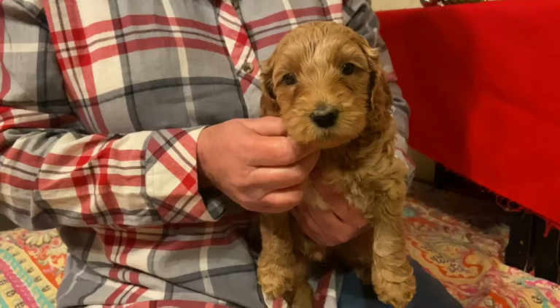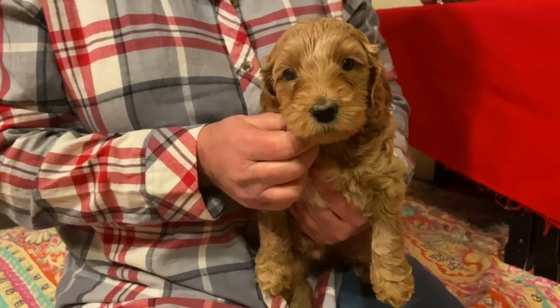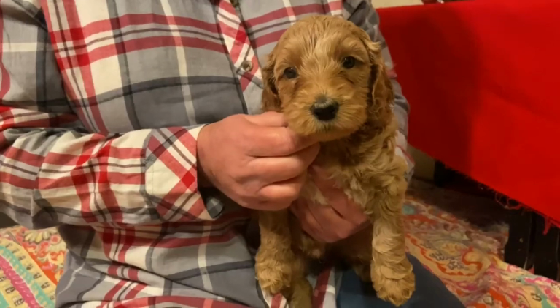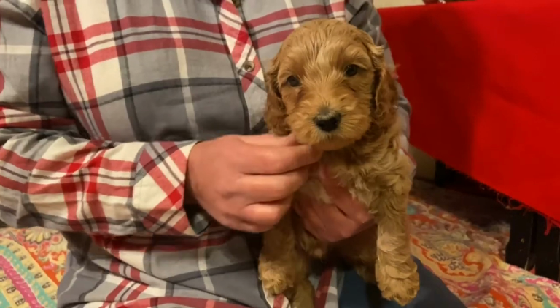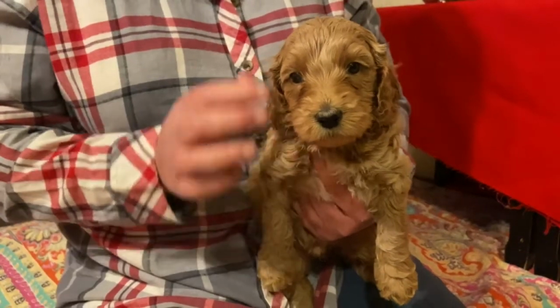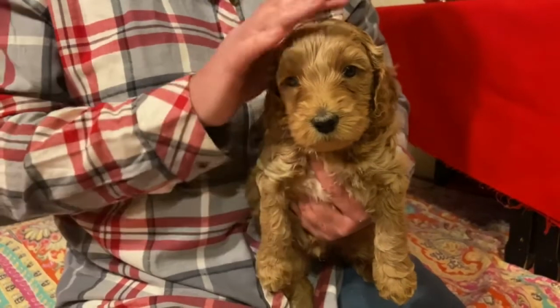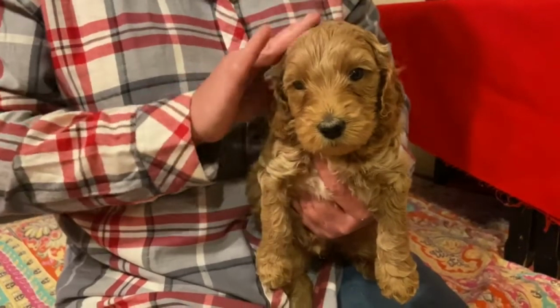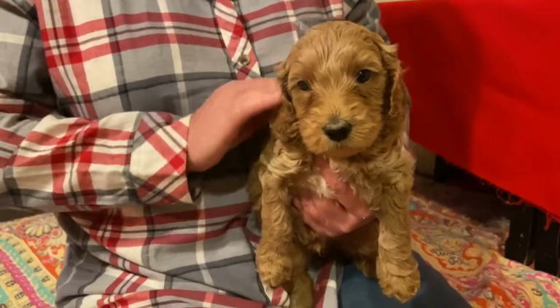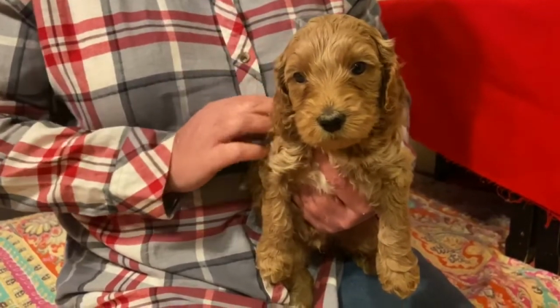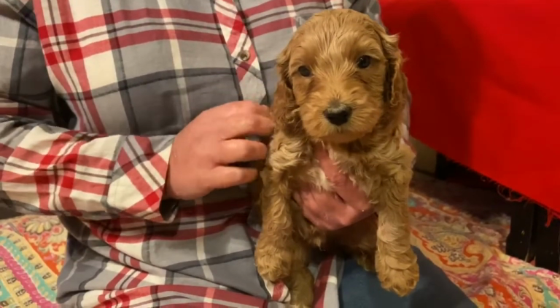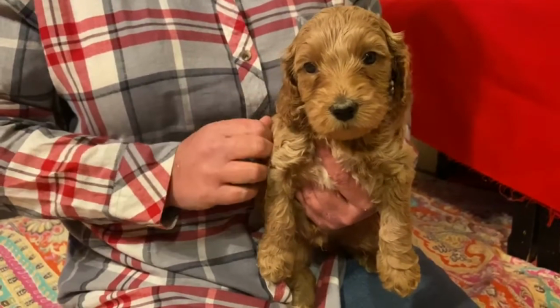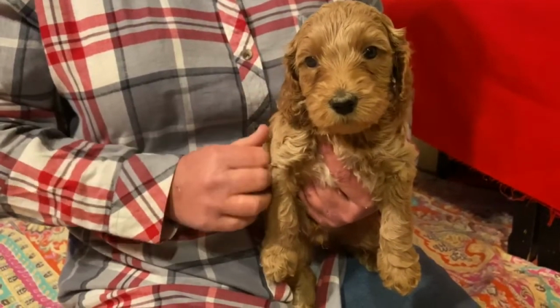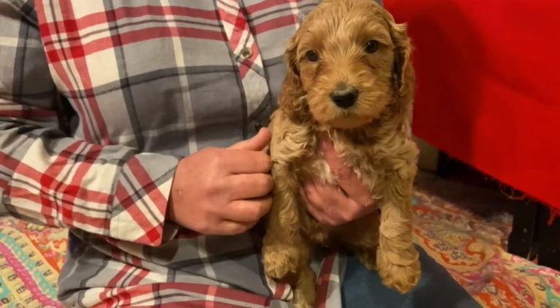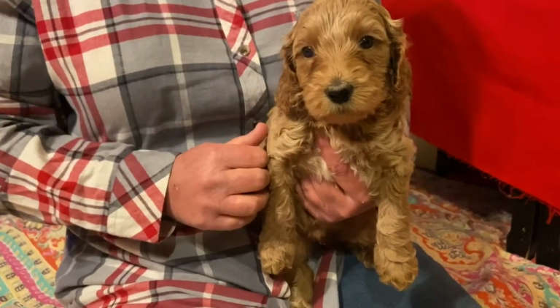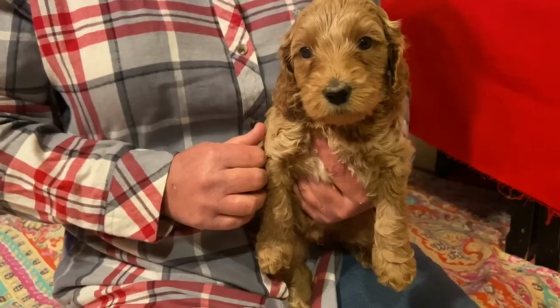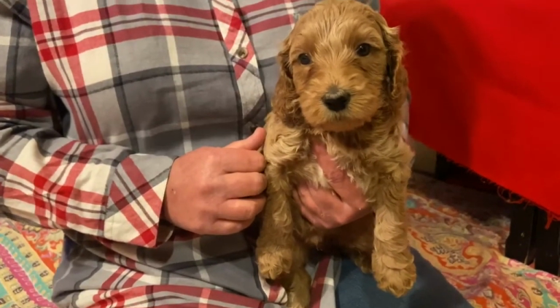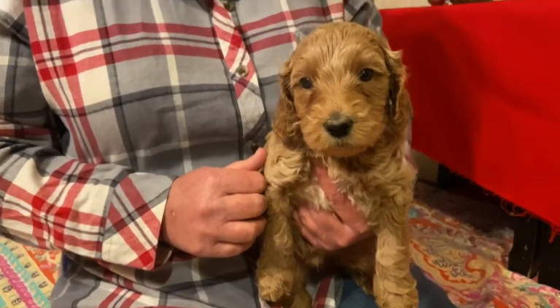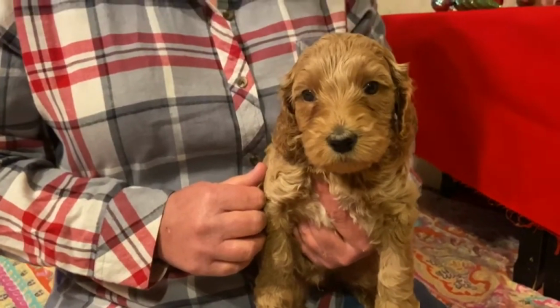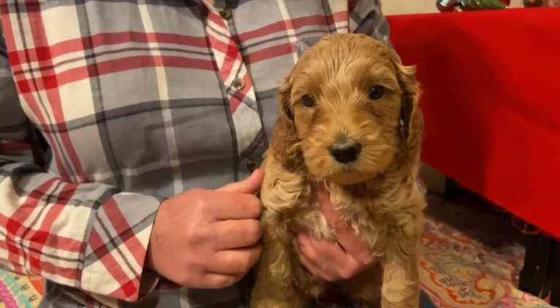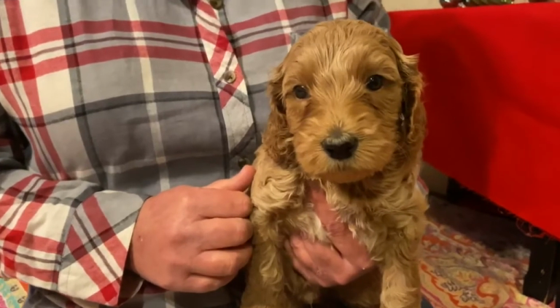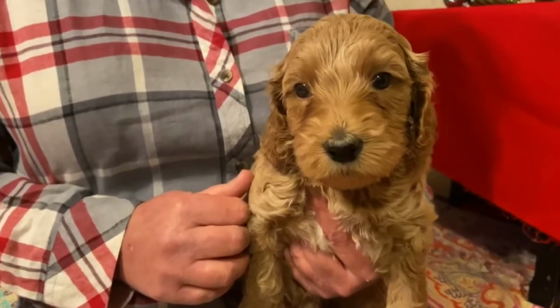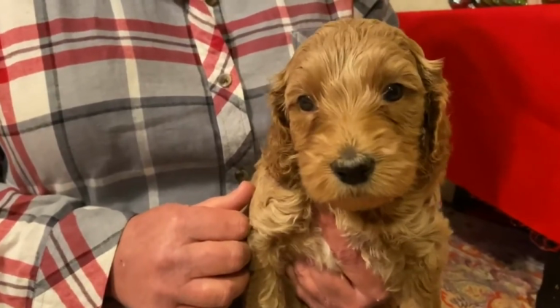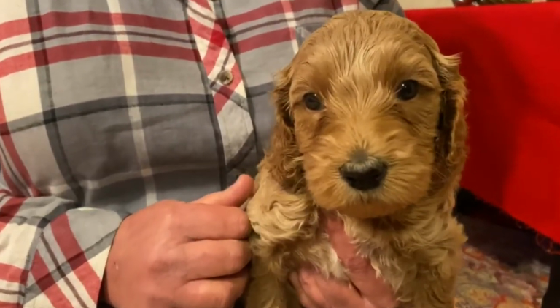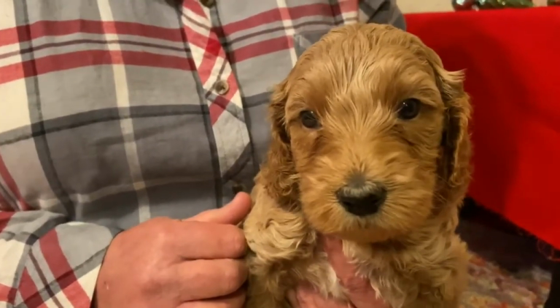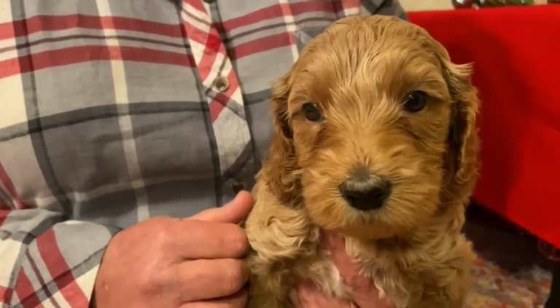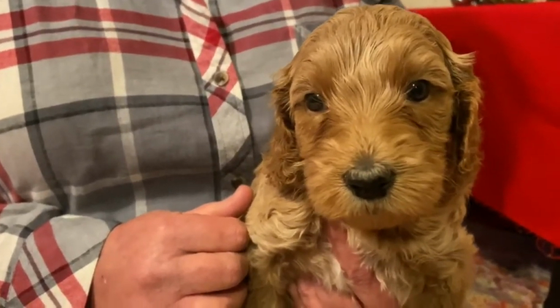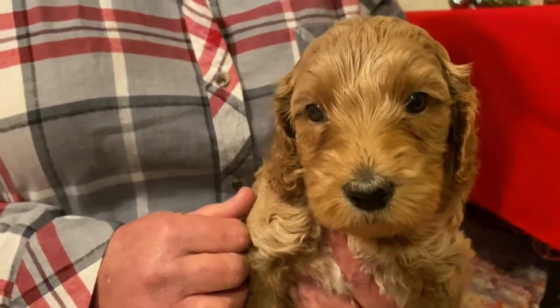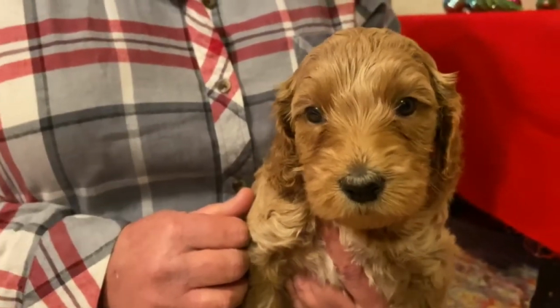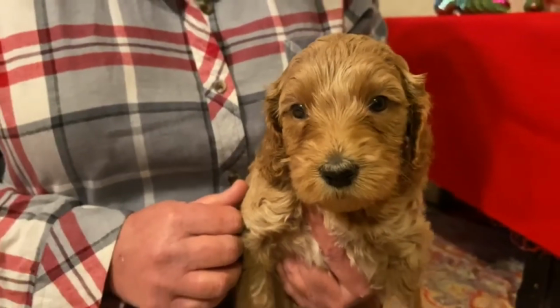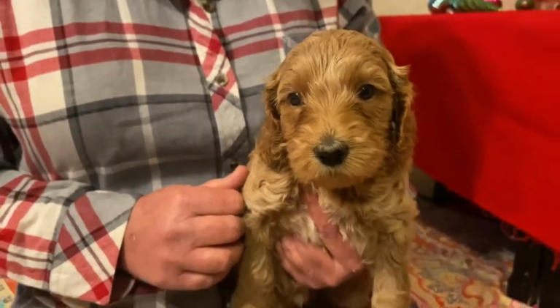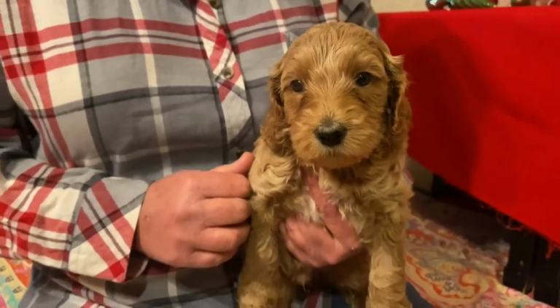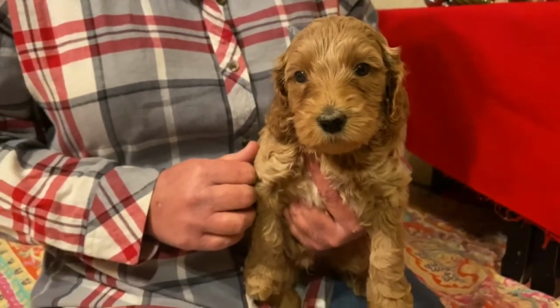Hi, welcome to Oak Hill Farm Doodles. We're here with Winnie and Jabba's green collared male. This is the green collared male. He is super, super cute.